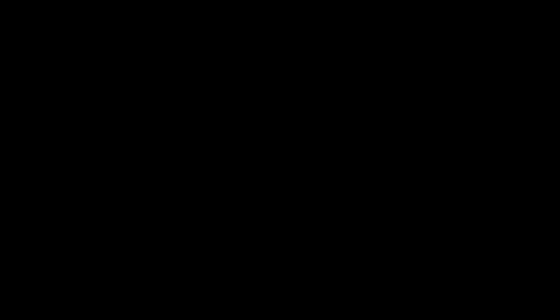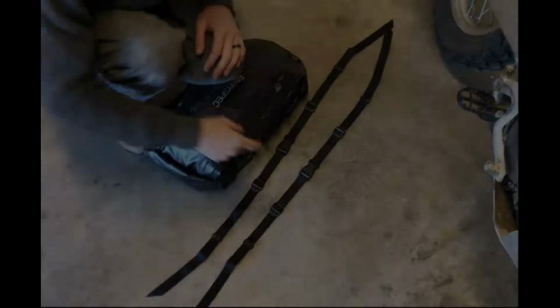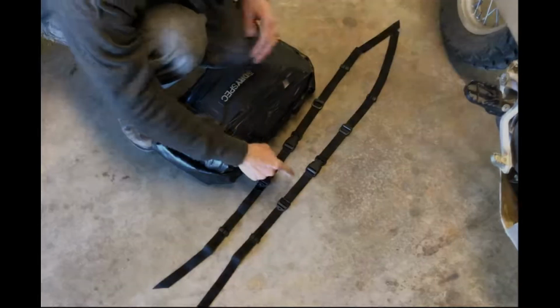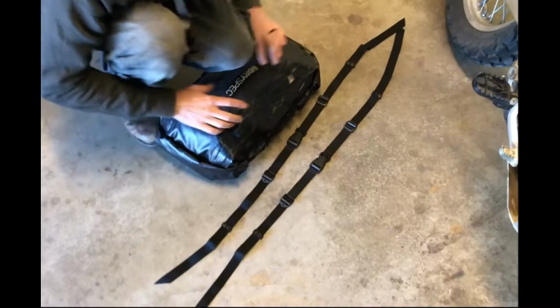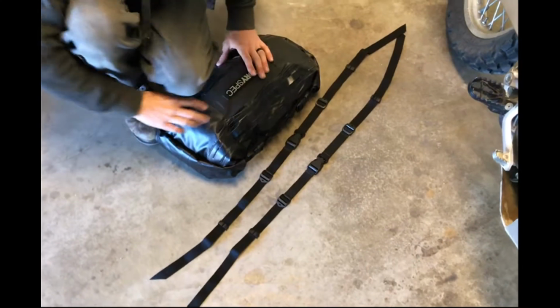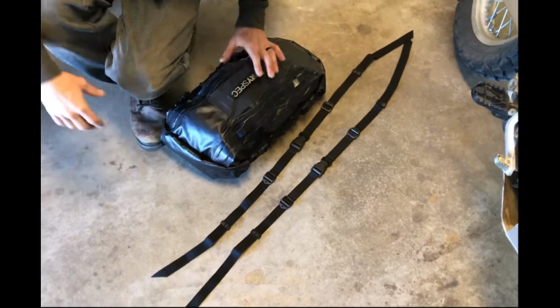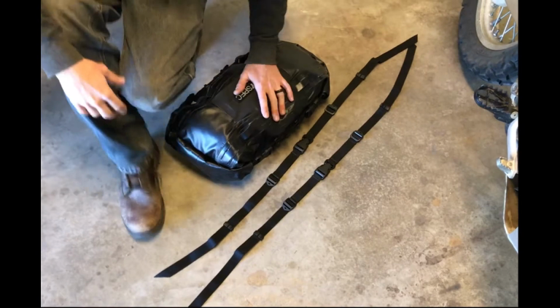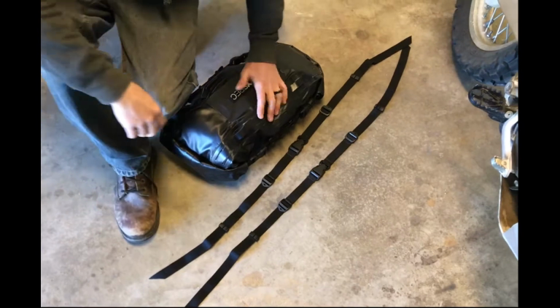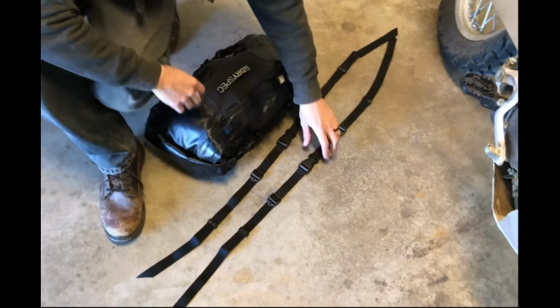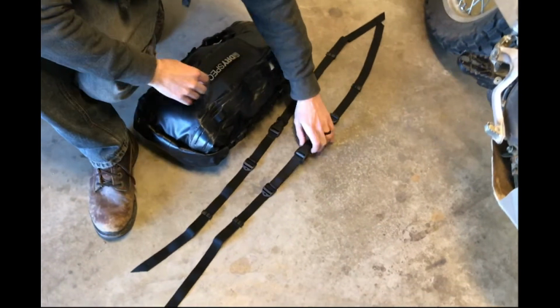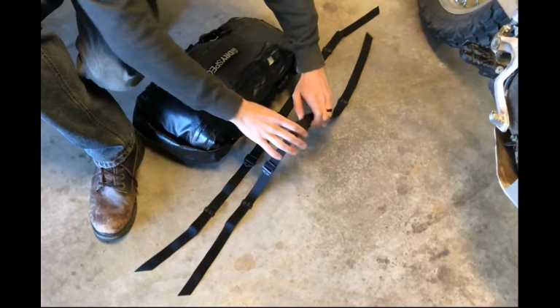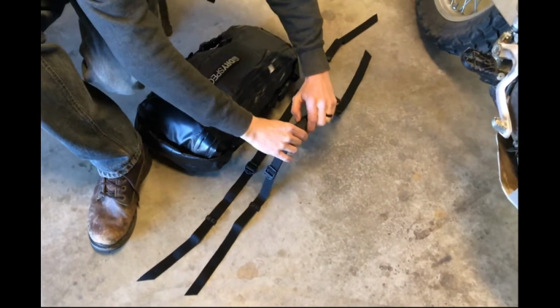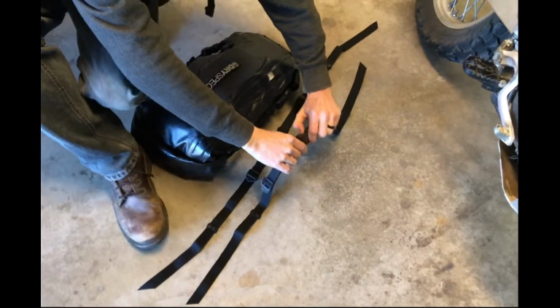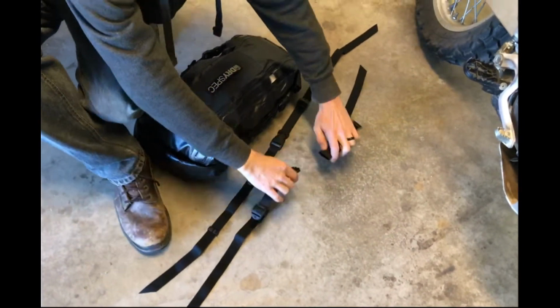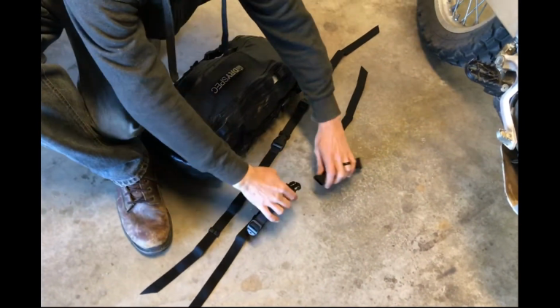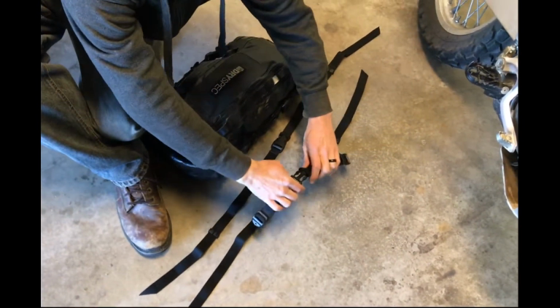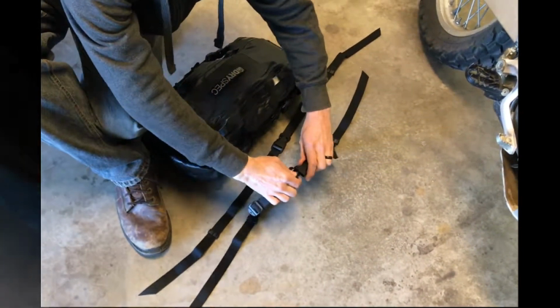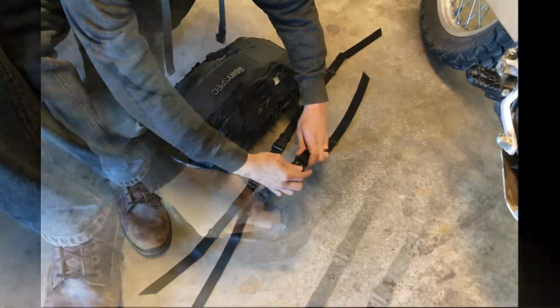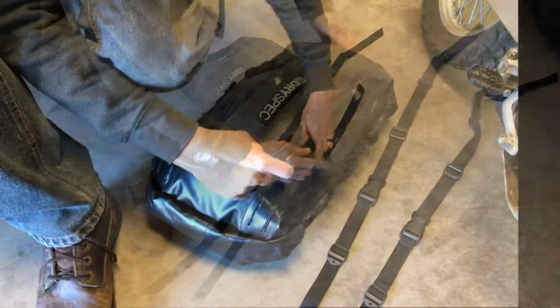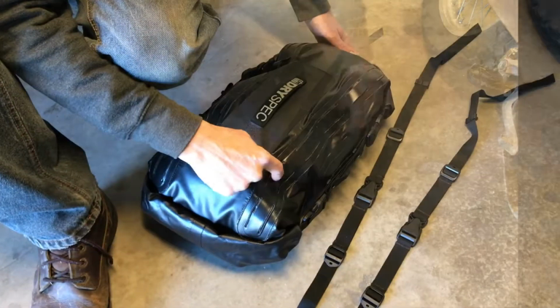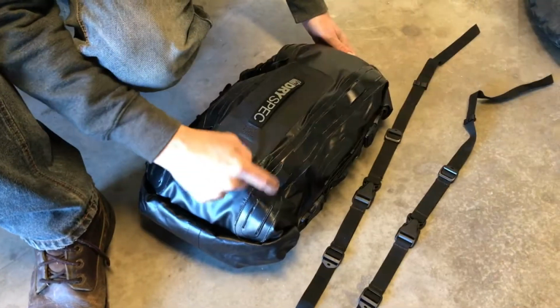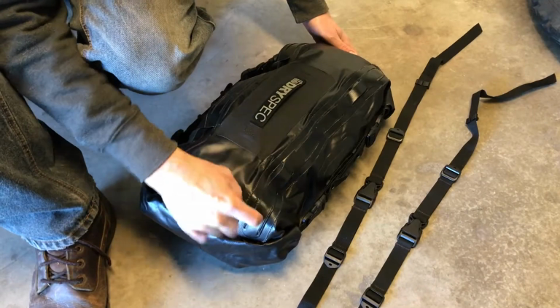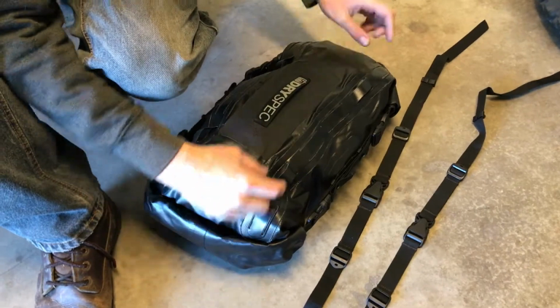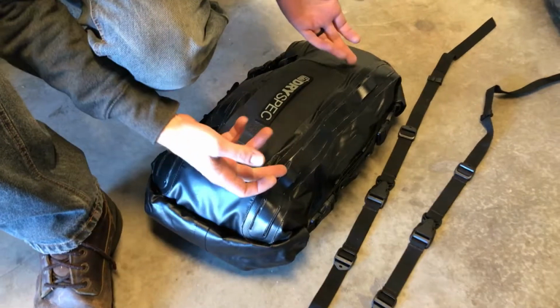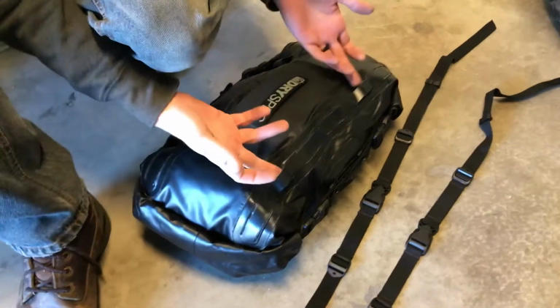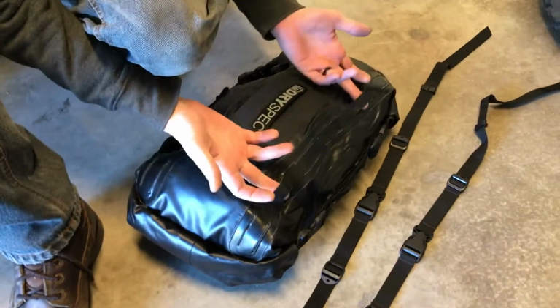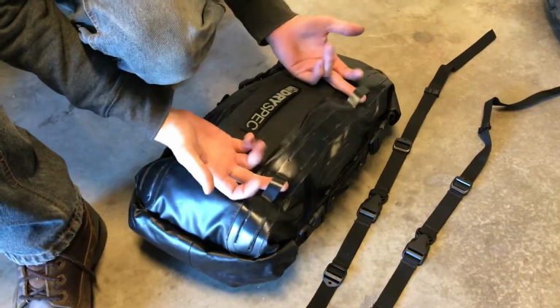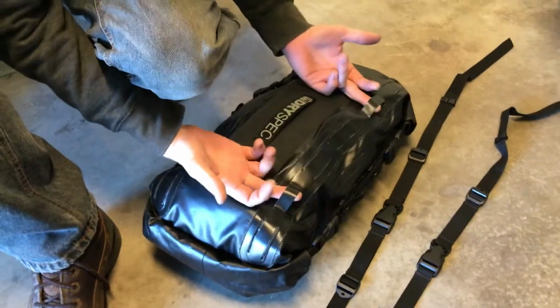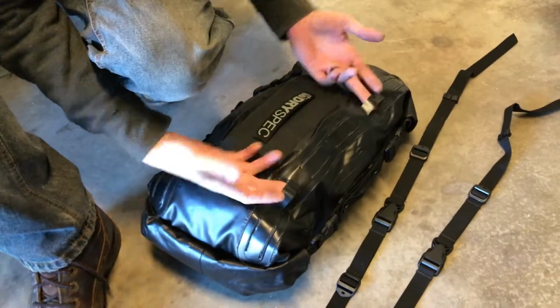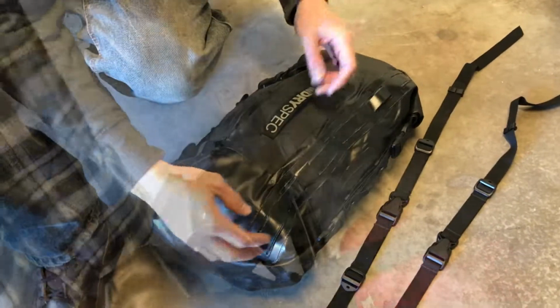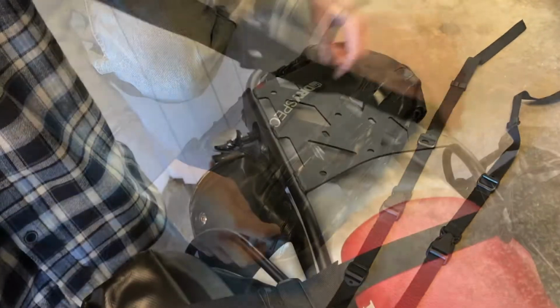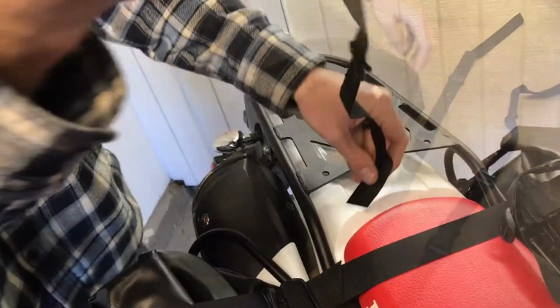The DrySpec D28 Dual End Dry Bag comes equipped with its own integrated strapping system. There are multiple slots along the top of the bag to provide you with a few different configuration options.